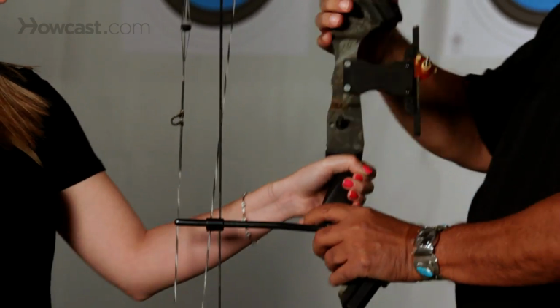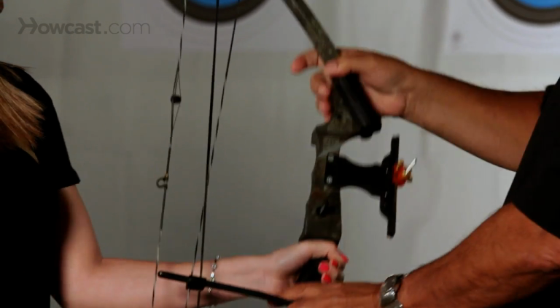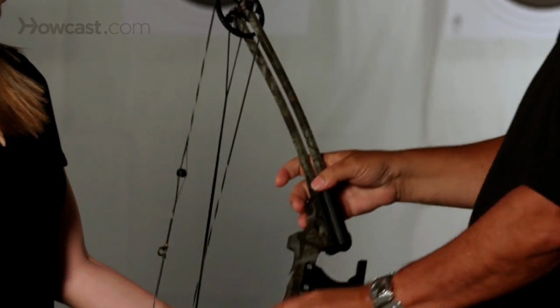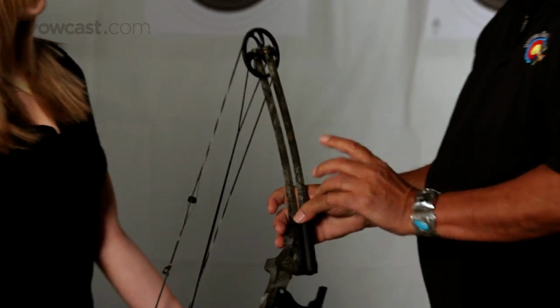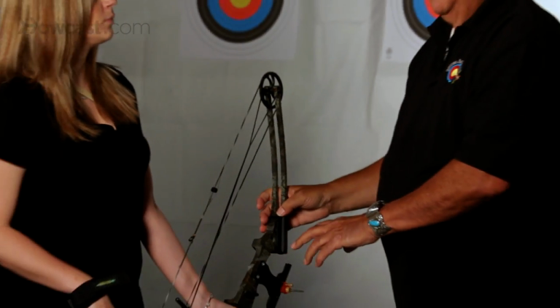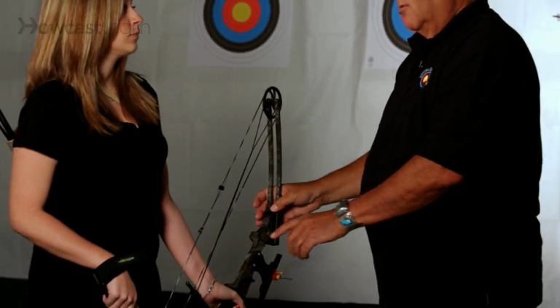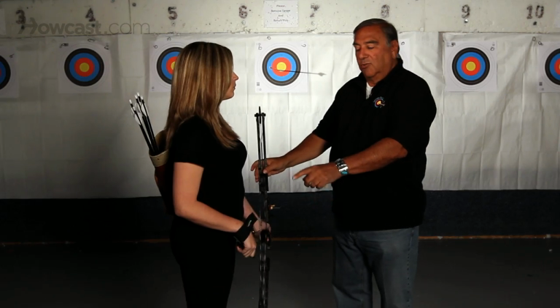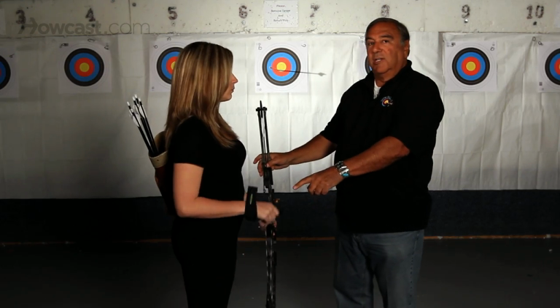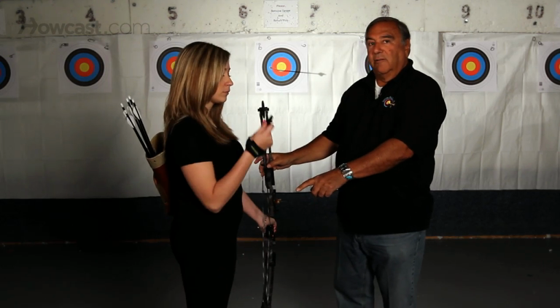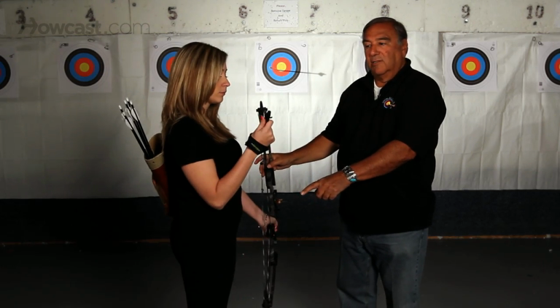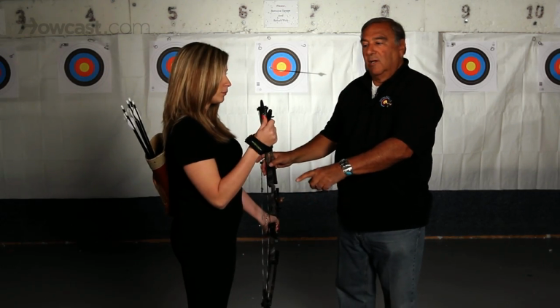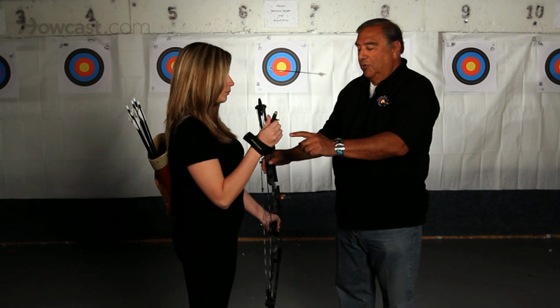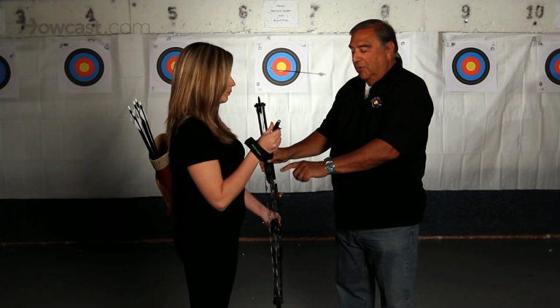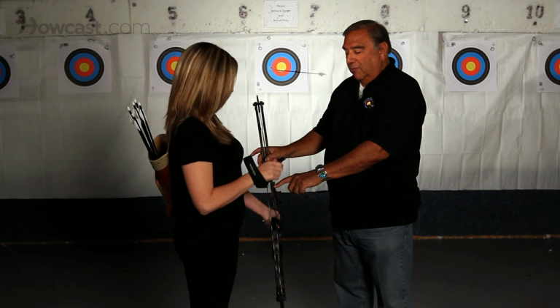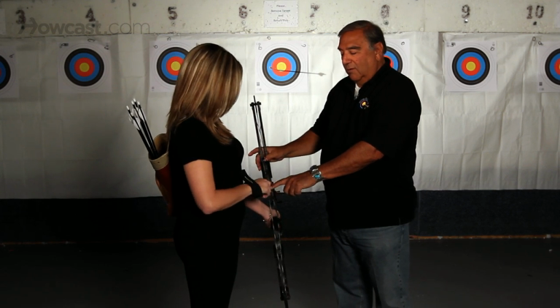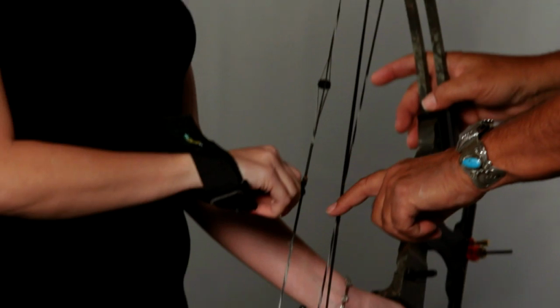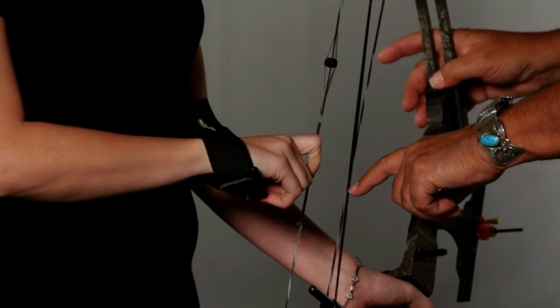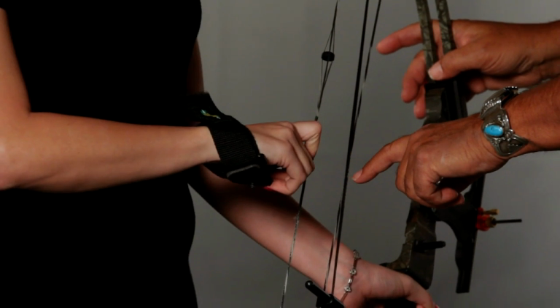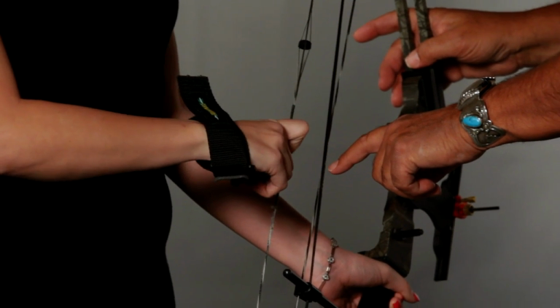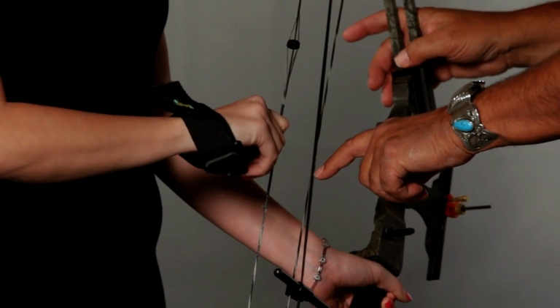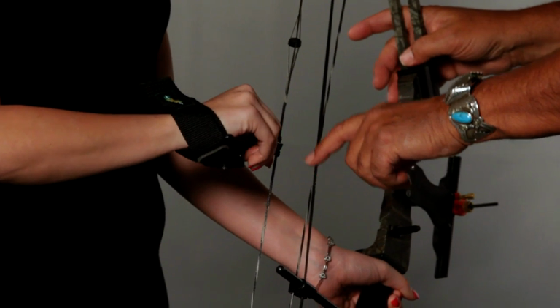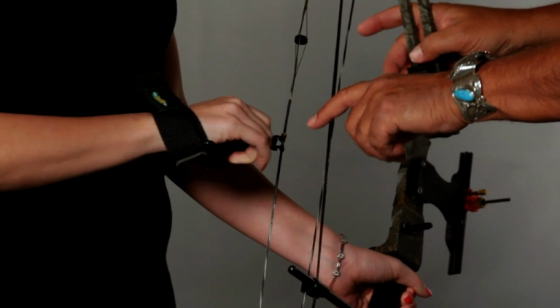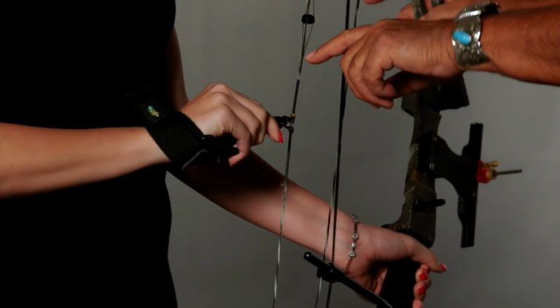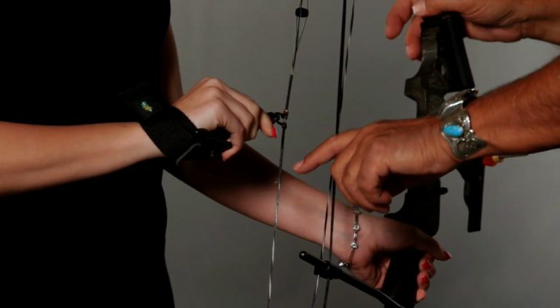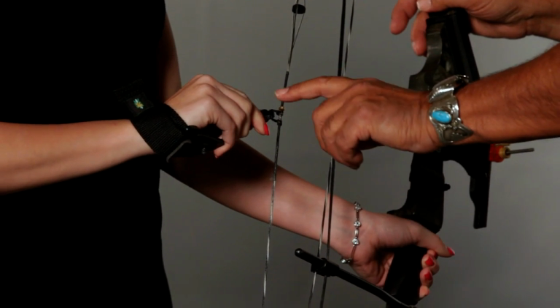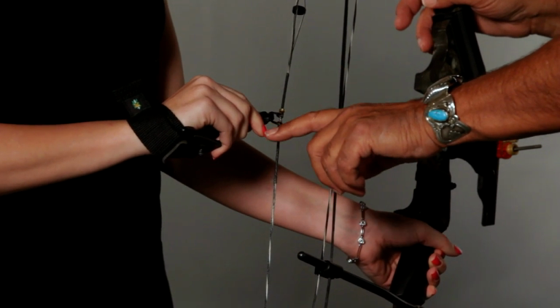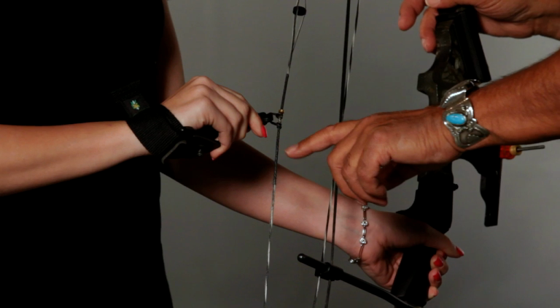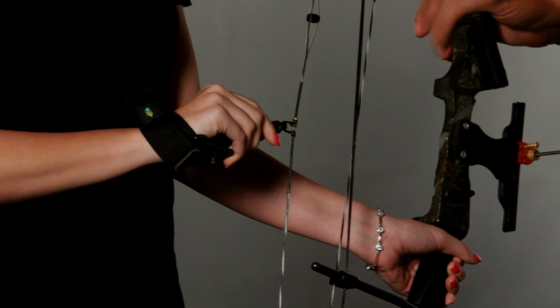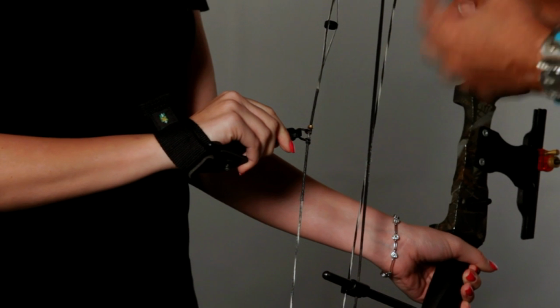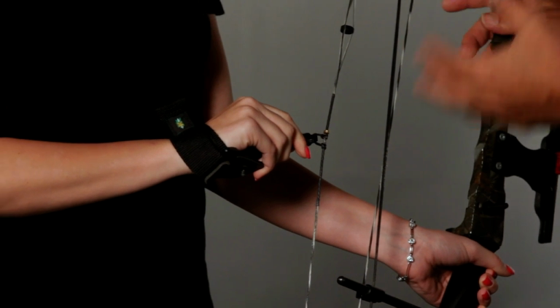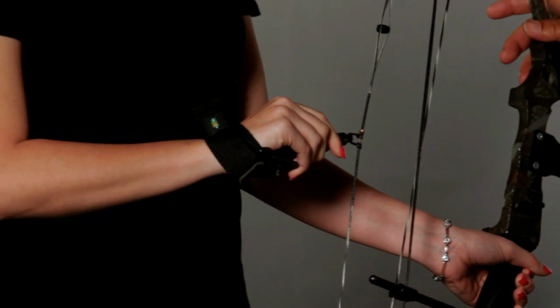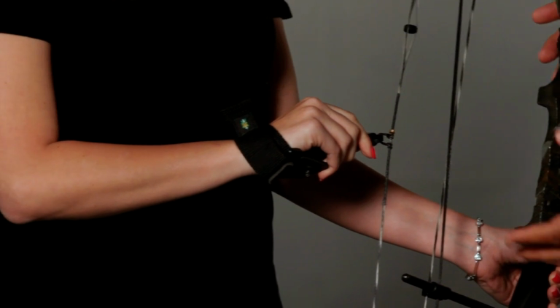The other thing with a compound bow is you're using a trigger release. Once you put the trigger release on, you must put your finger behind the trigger. Do not touch the trigger.